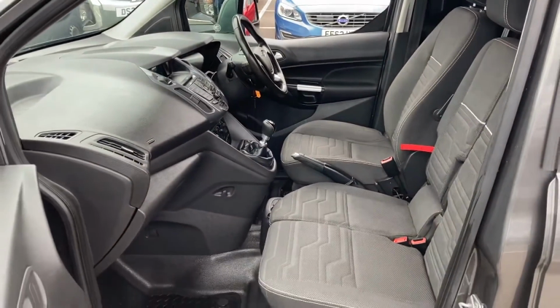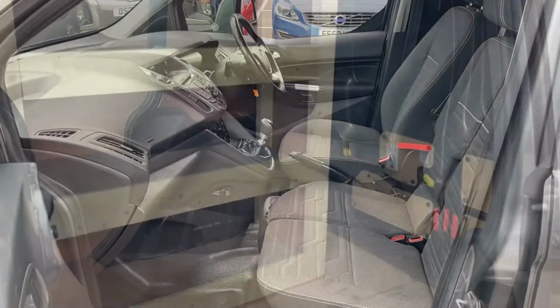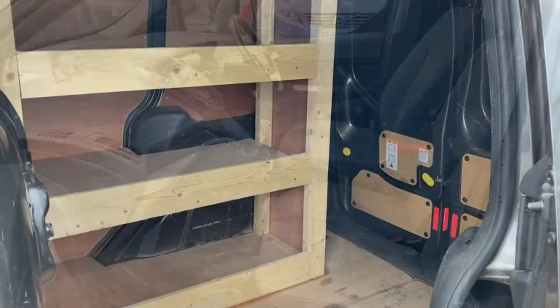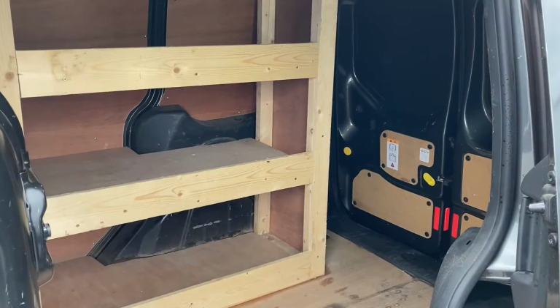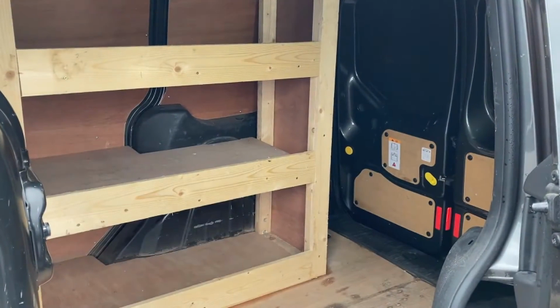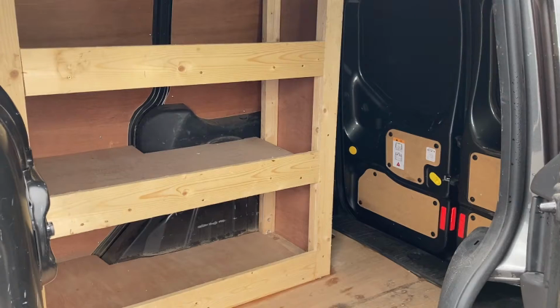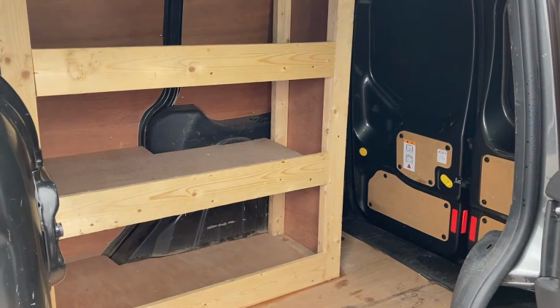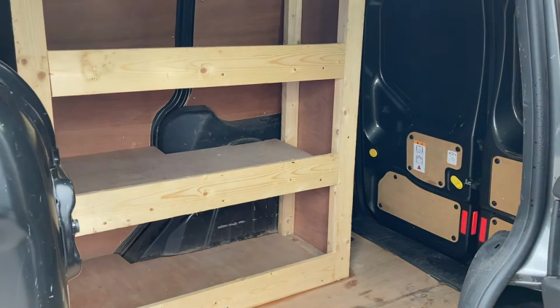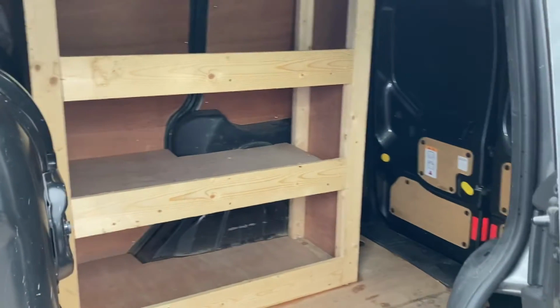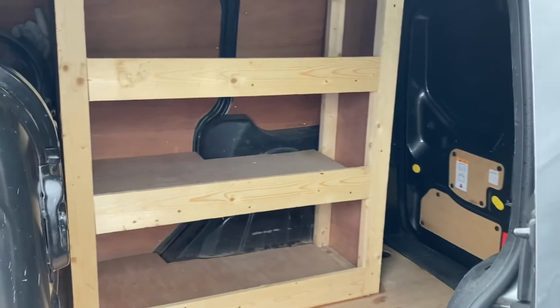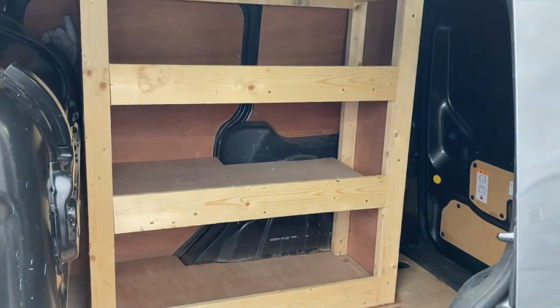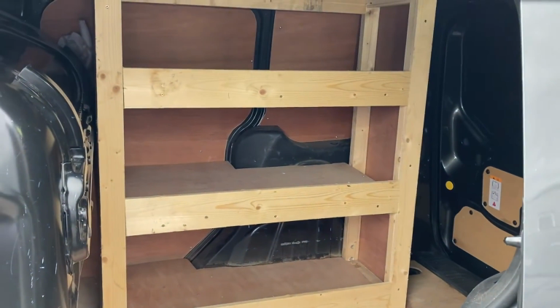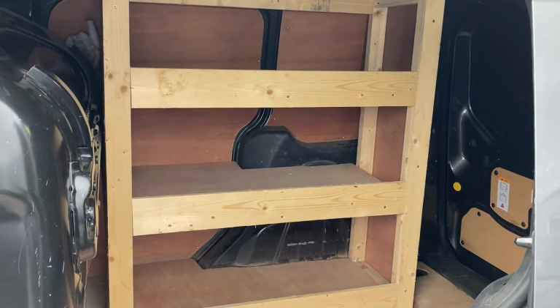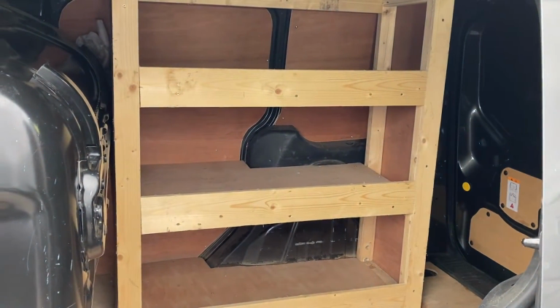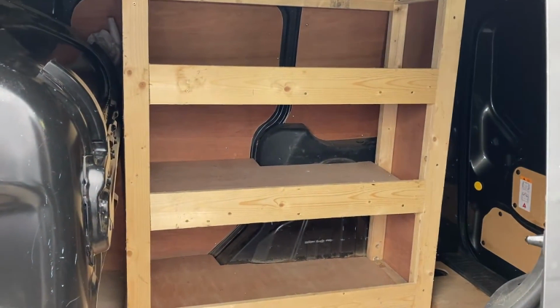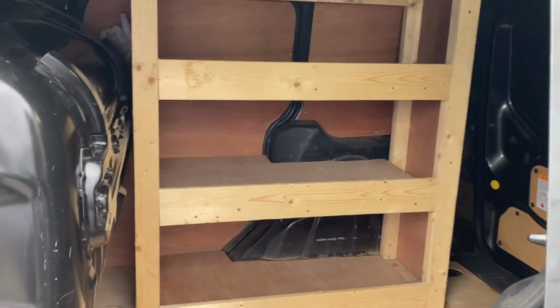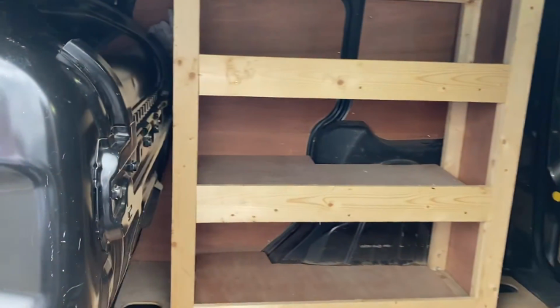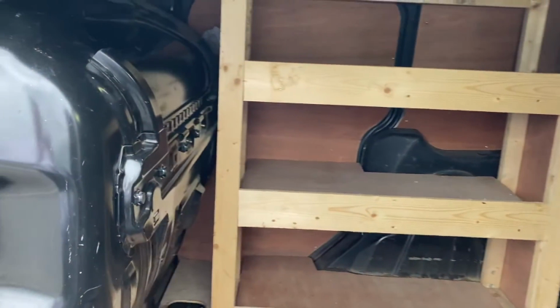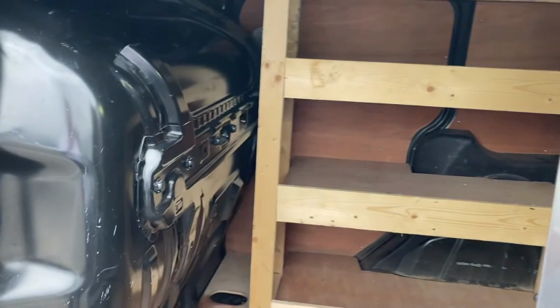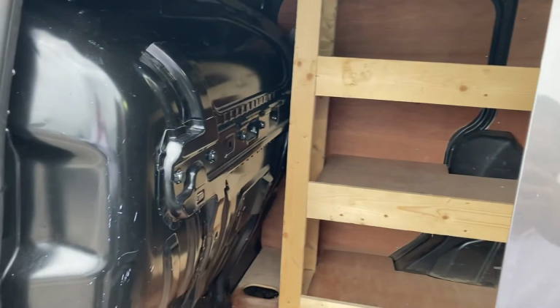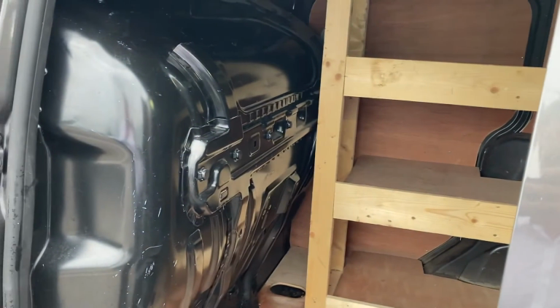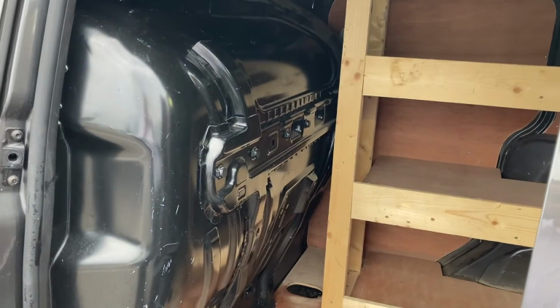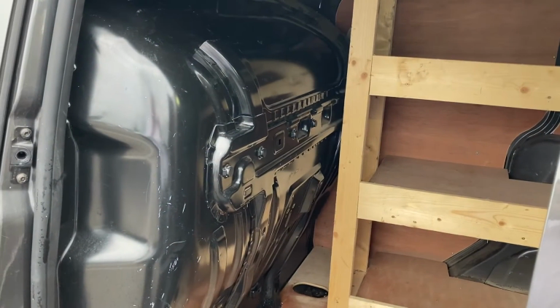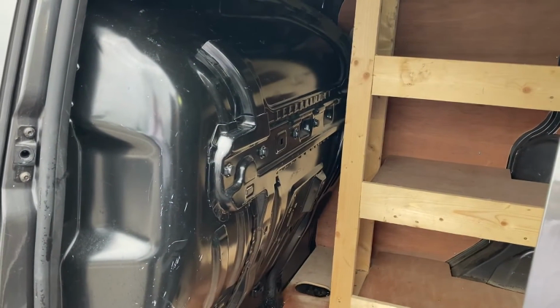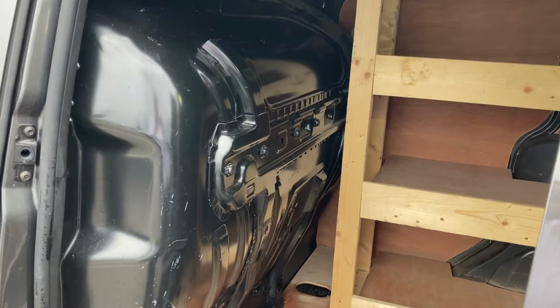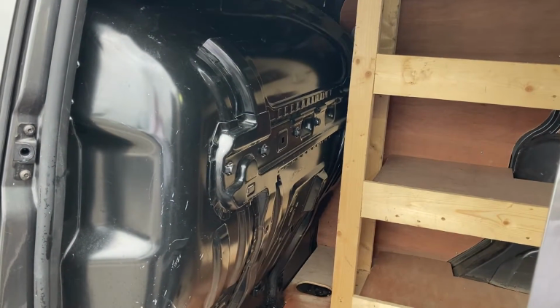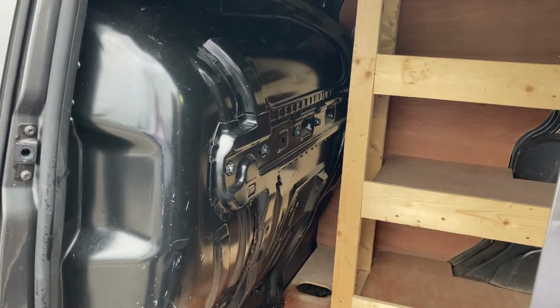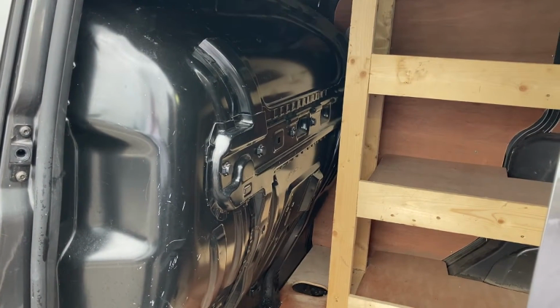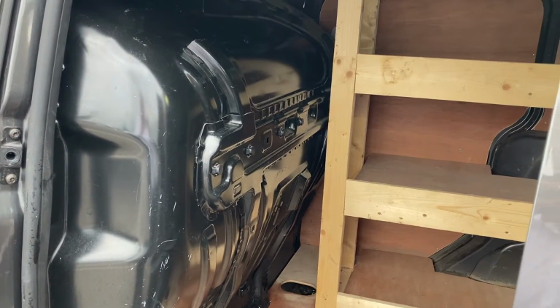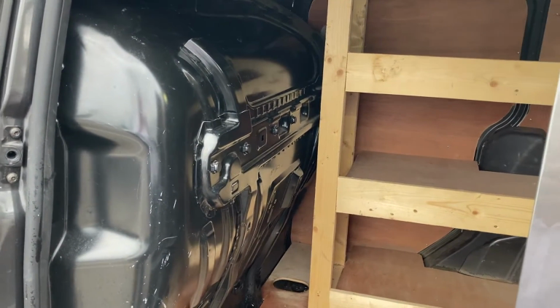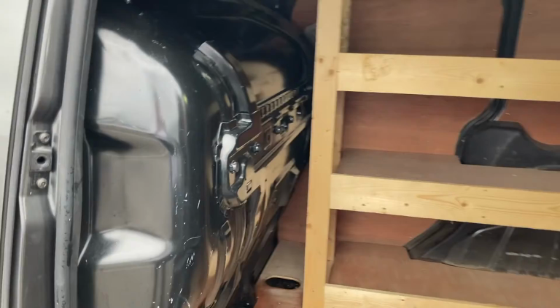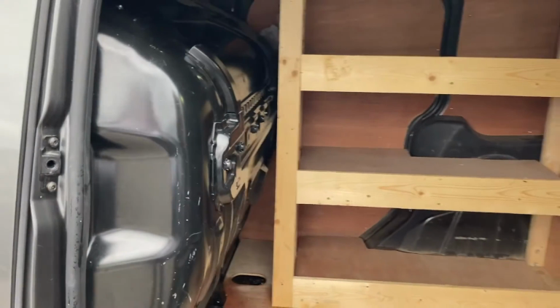In the rear, we have ply lining along with a shelving unit, which is great for any tools that you may have with you. As you can see, you also have a partition protecting you and your passengers from any moving objects that may be in the rear.